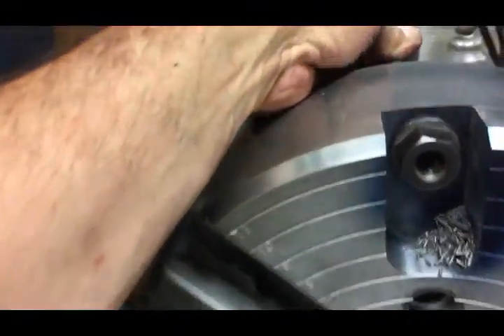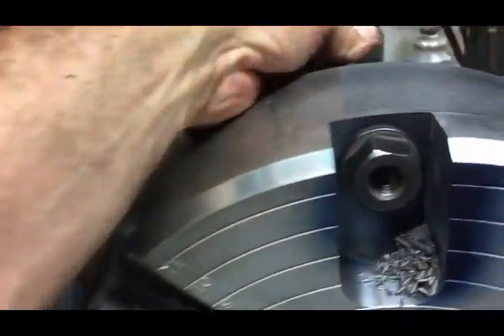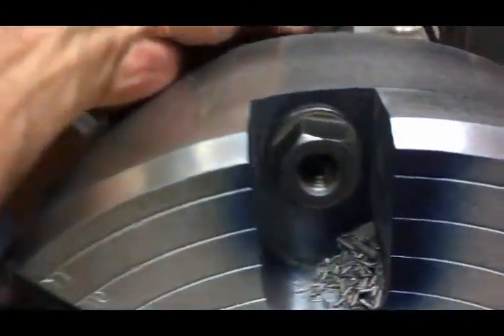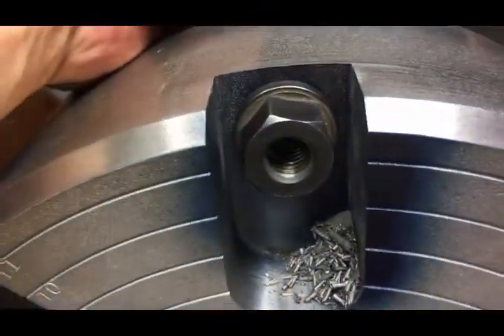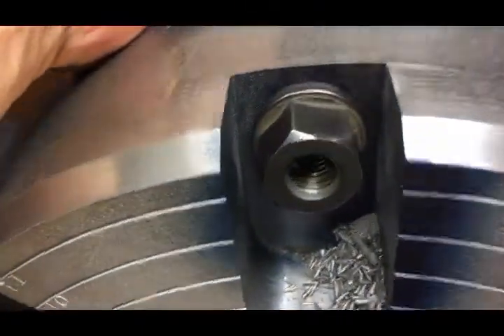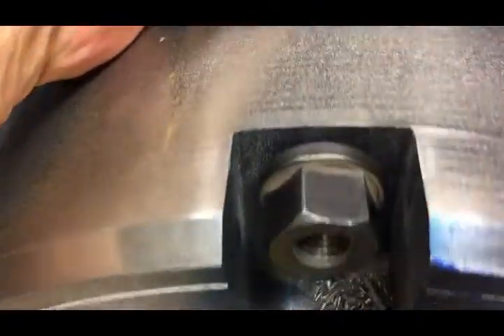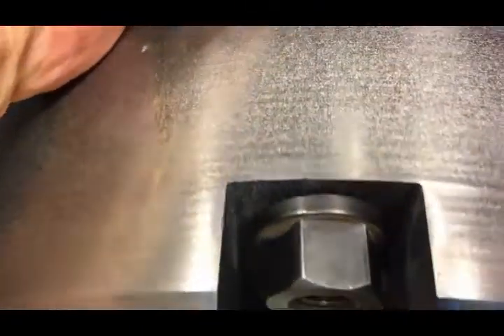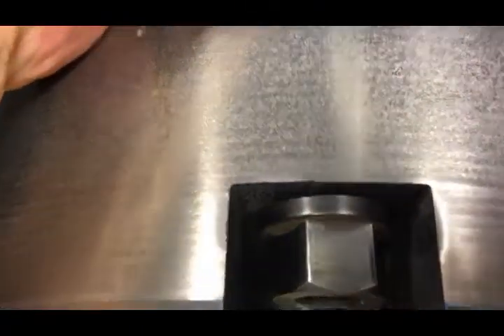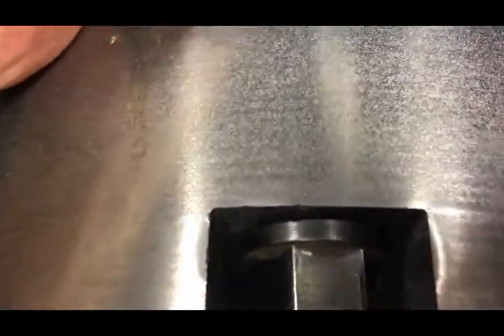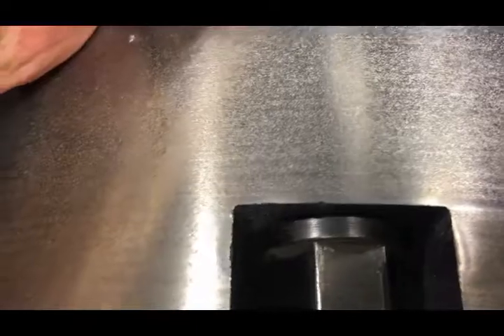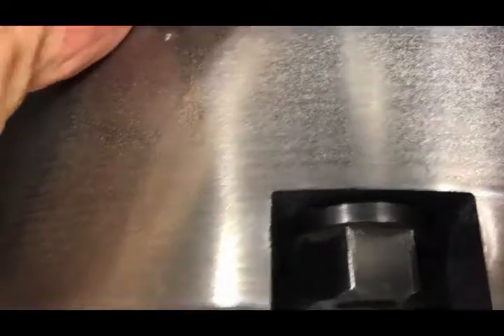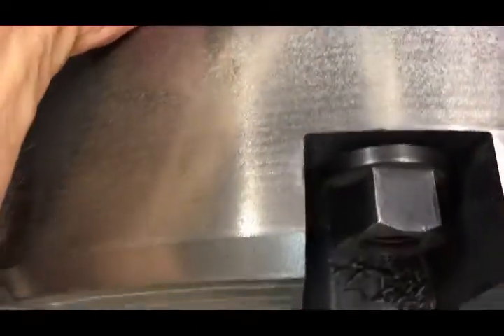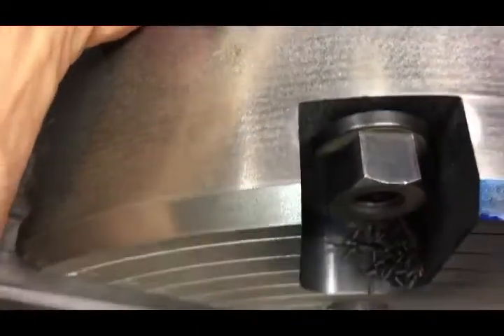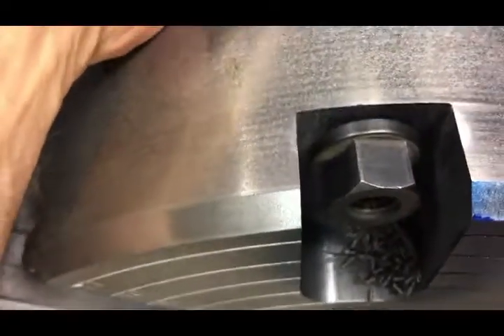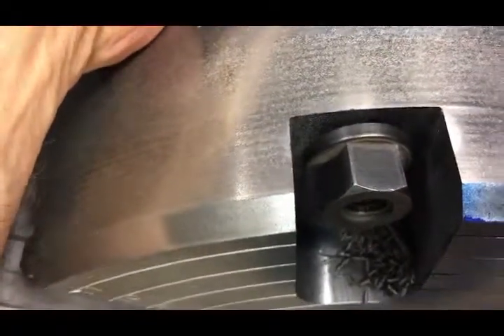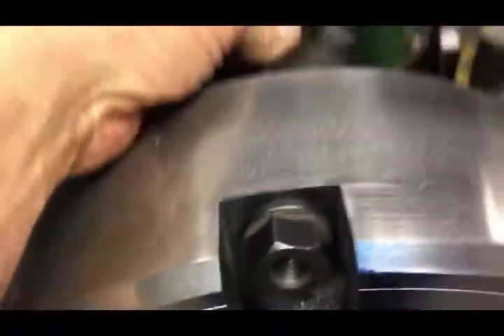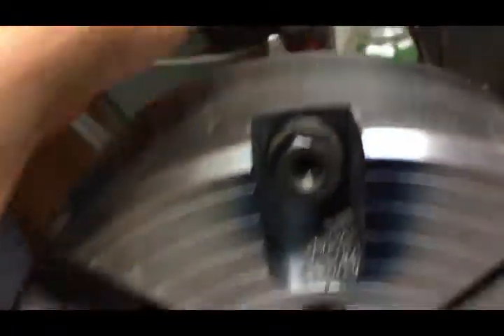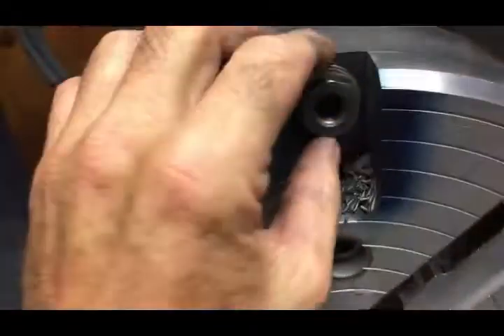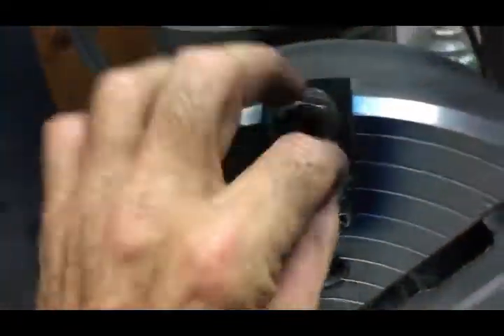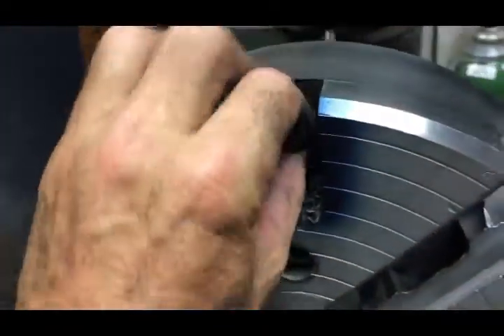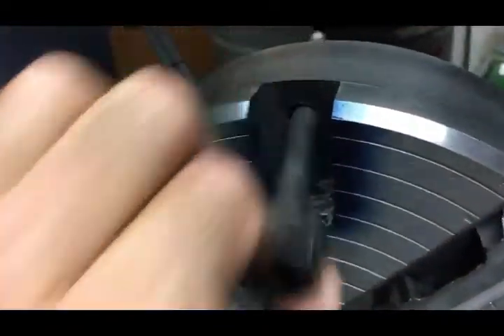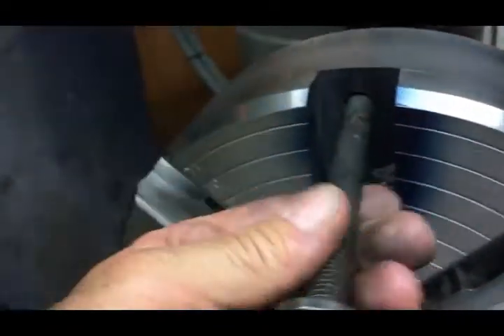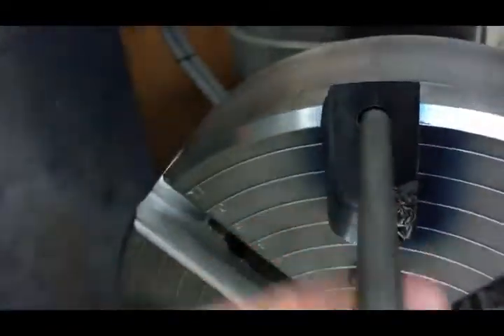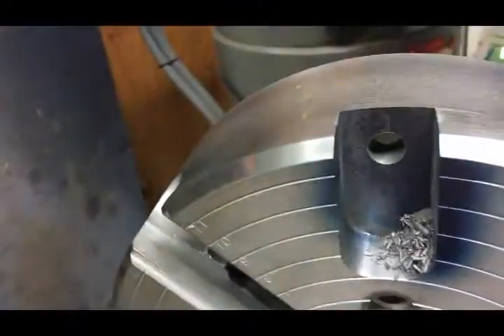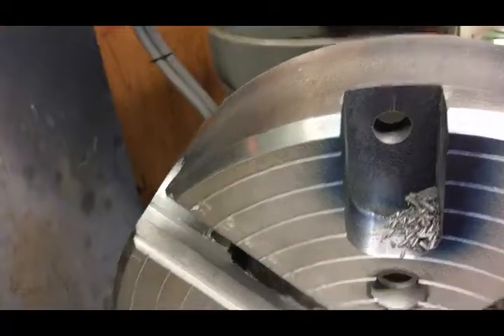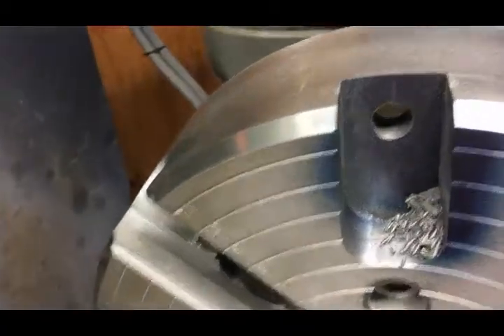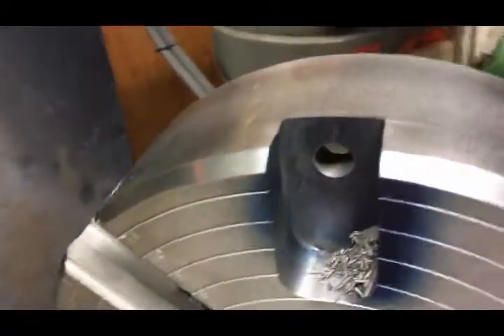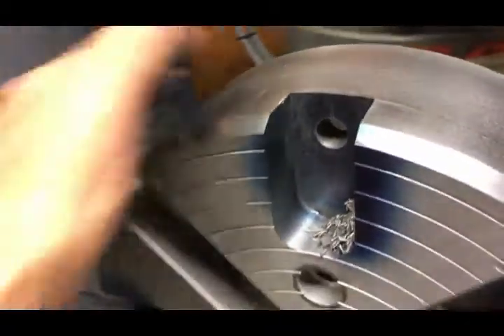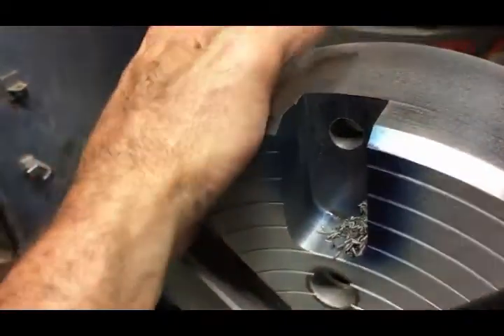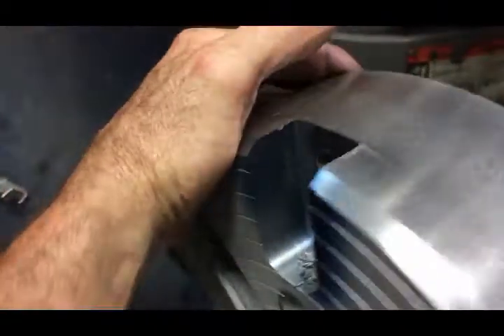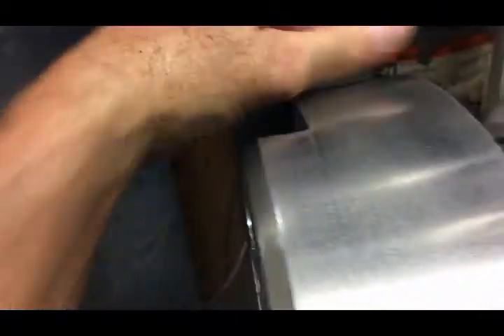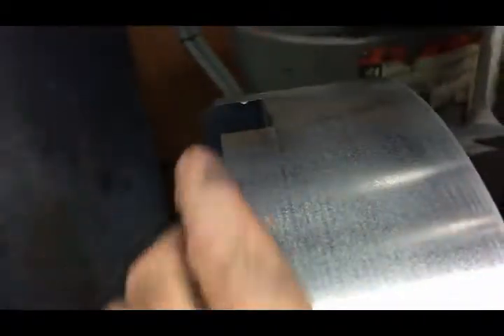Having the nuts recessed down underneath the surface will give me a nice smooth top all around, which I think is better for whatever I want to clamp up to it.